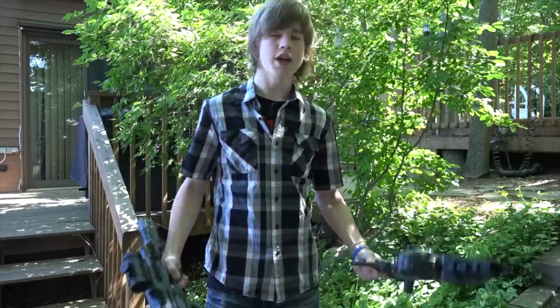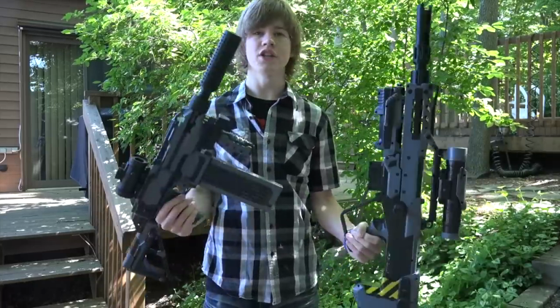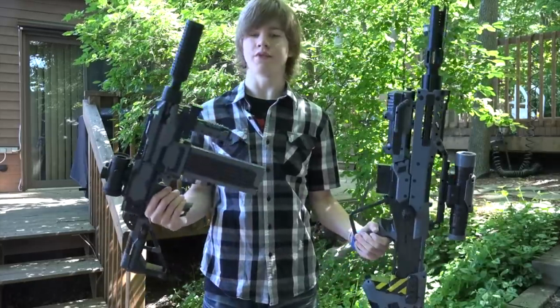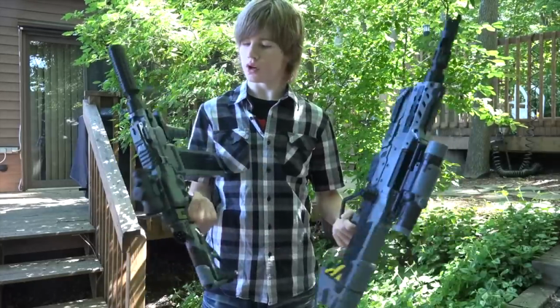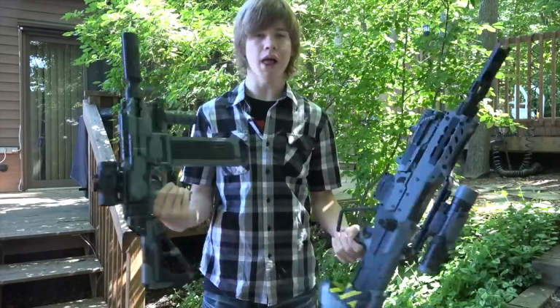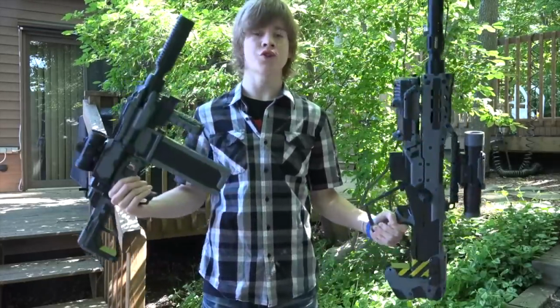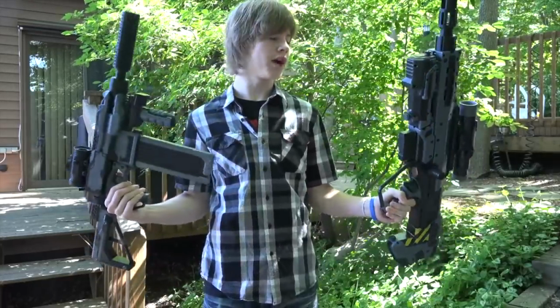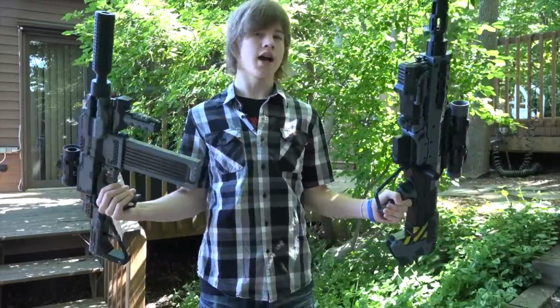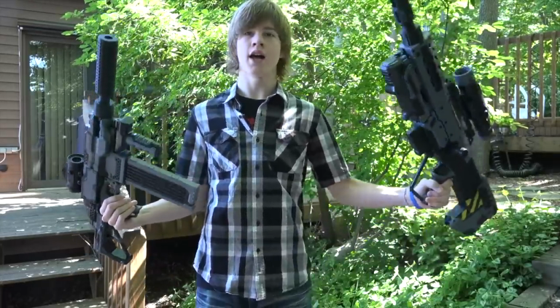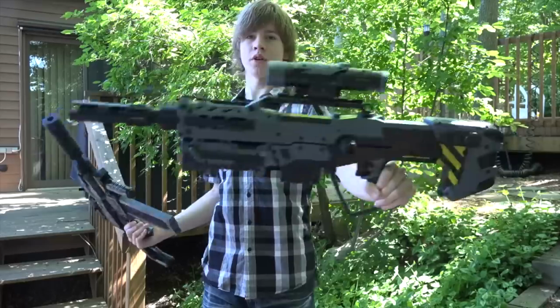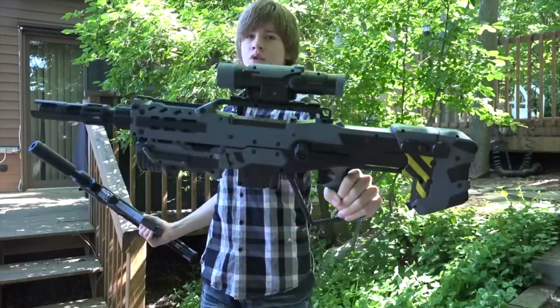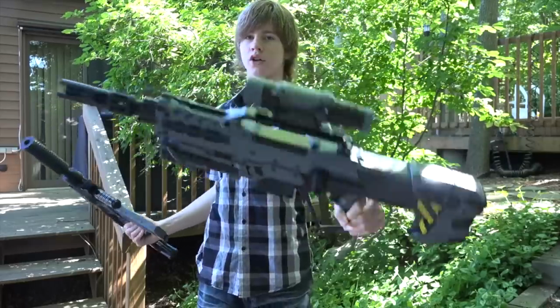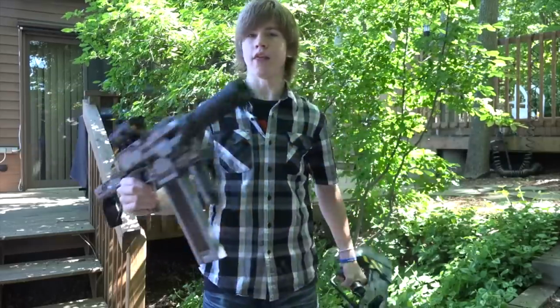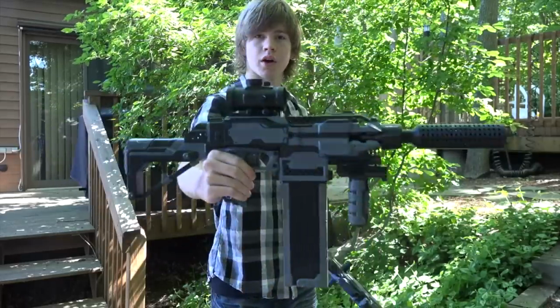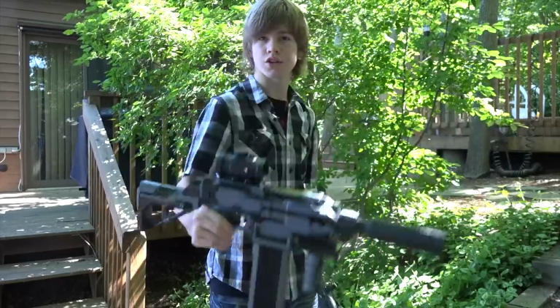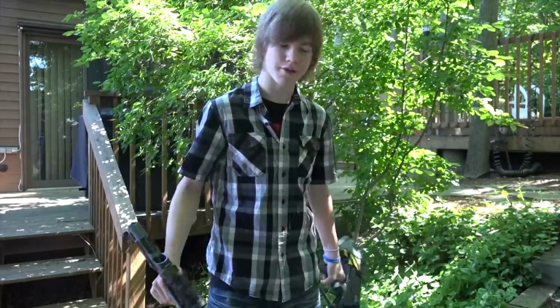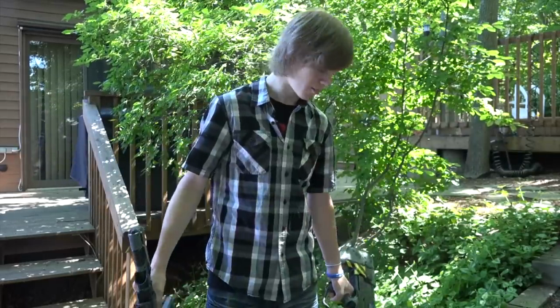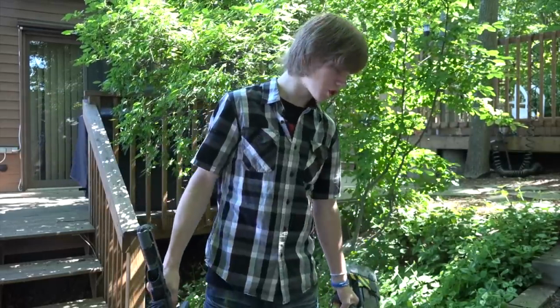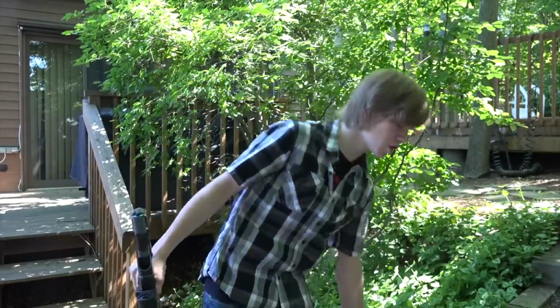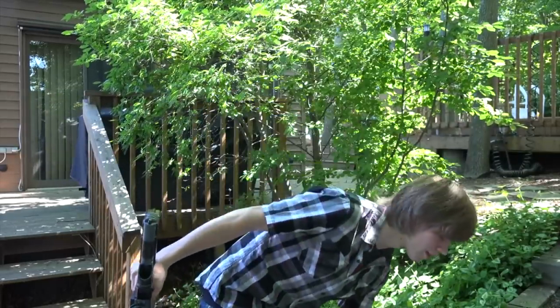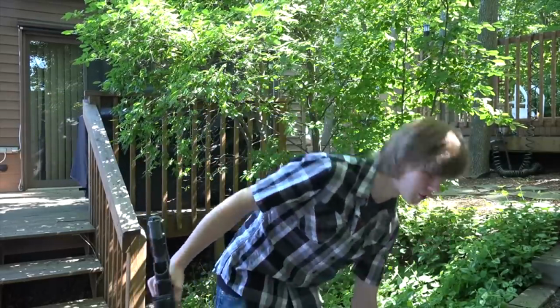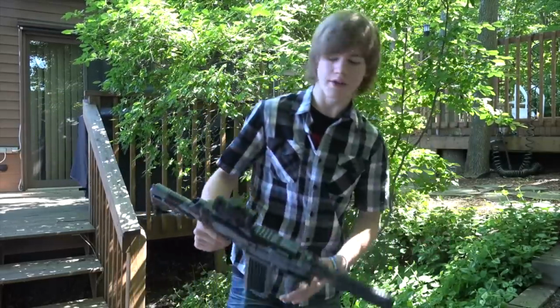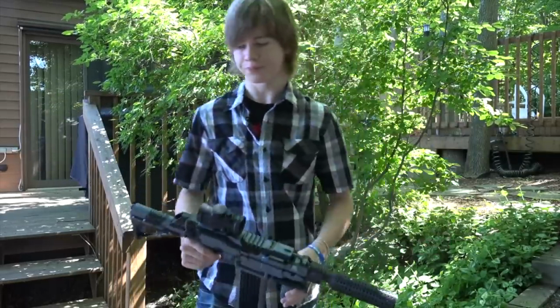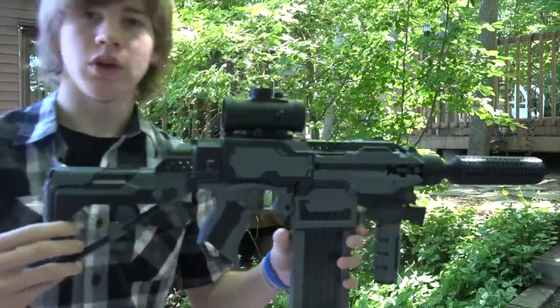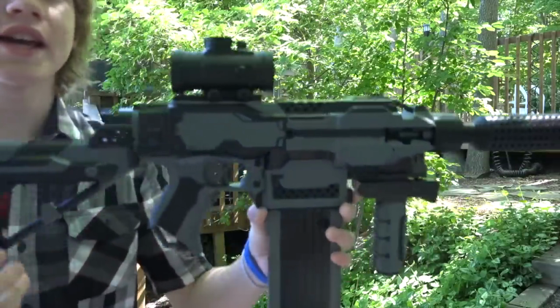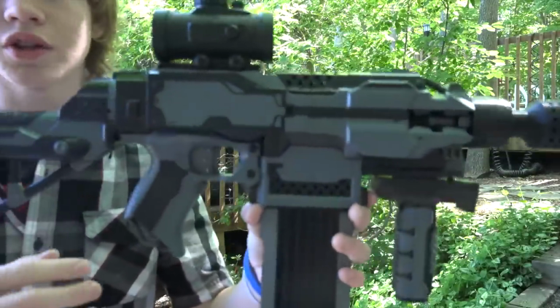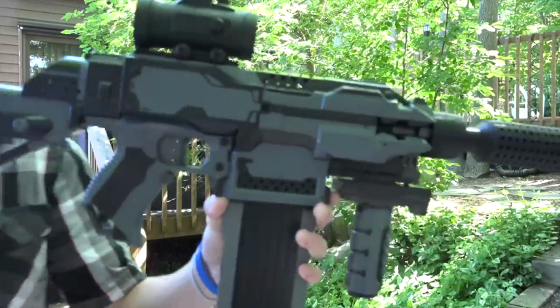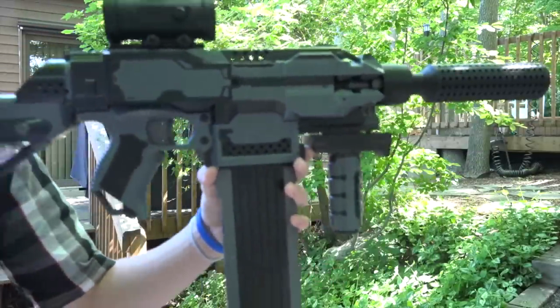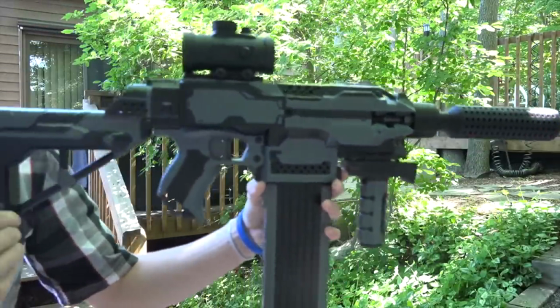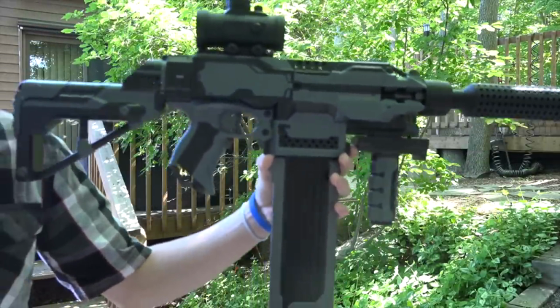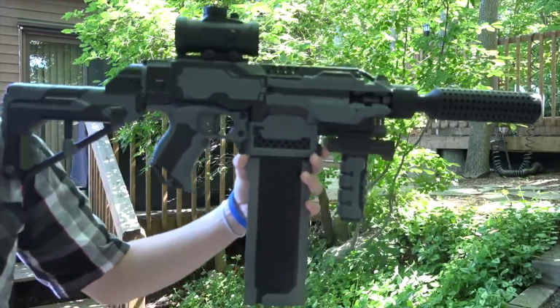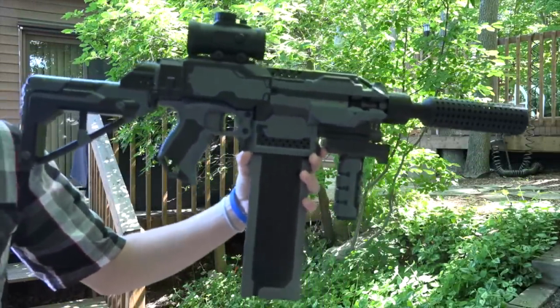As you can see here, I have two new blasters to show you guys. This one, of course, is a Long Shot and this one is a Strife. I'm going to start with the Strife, so let's get a close up right away of this beautiful blaster.